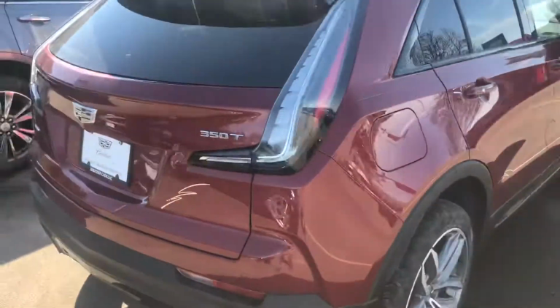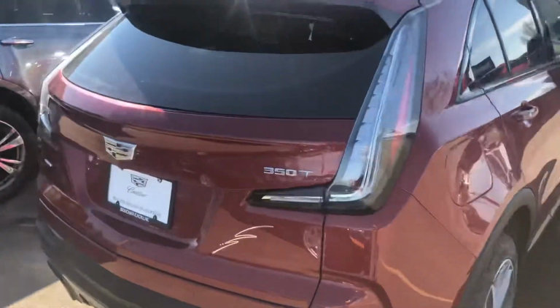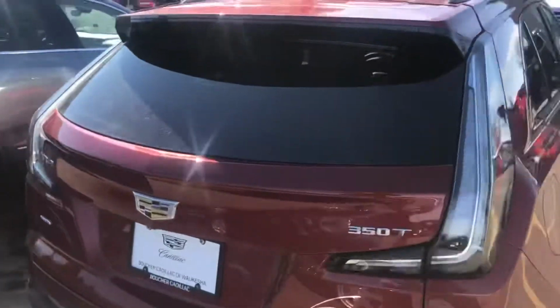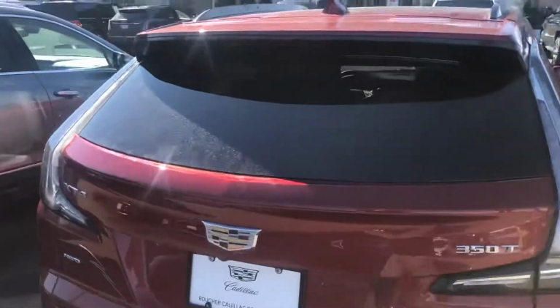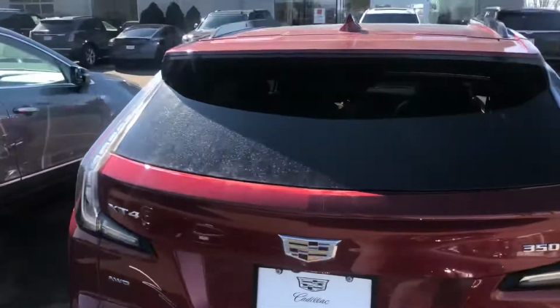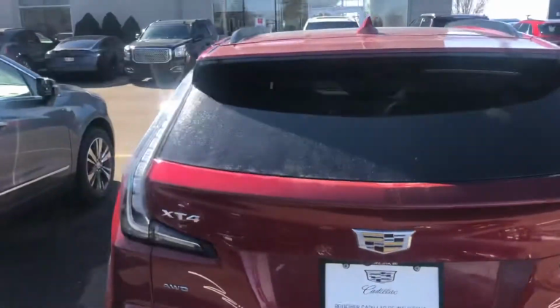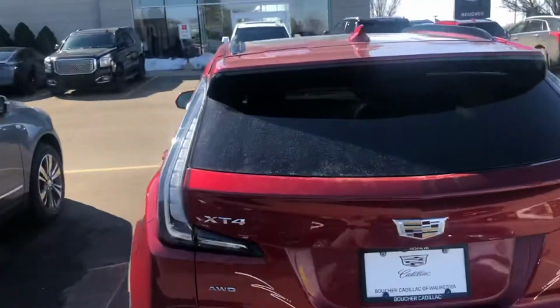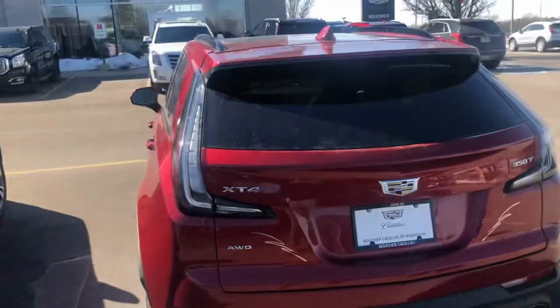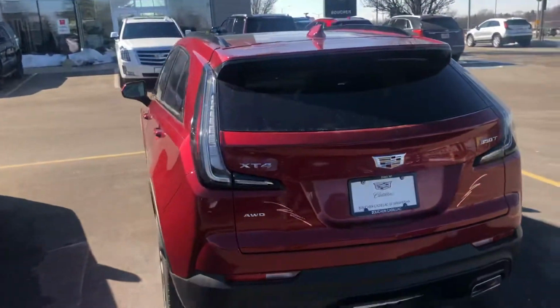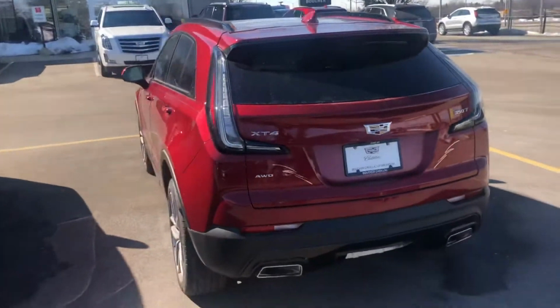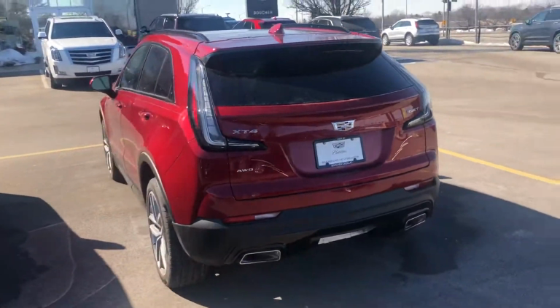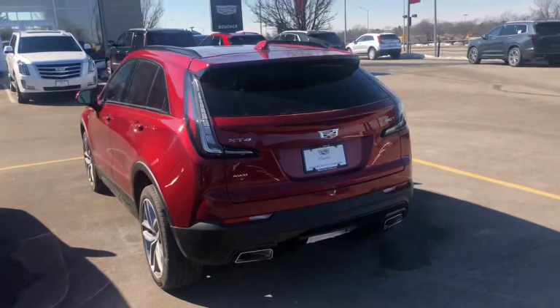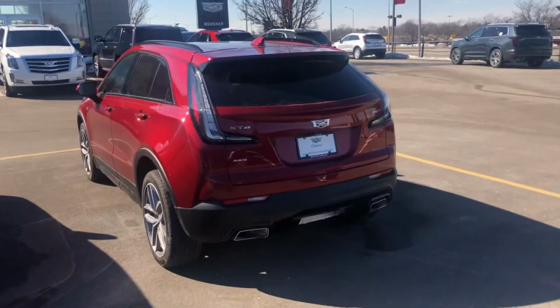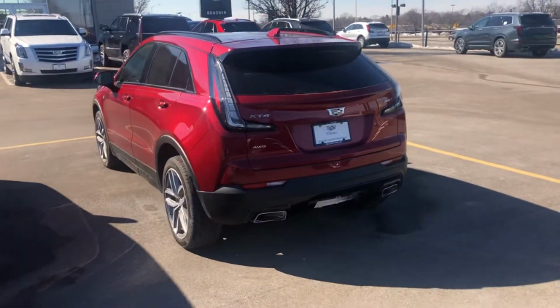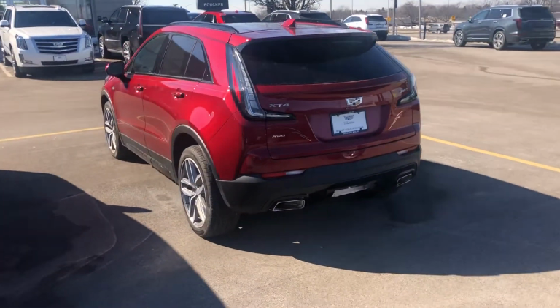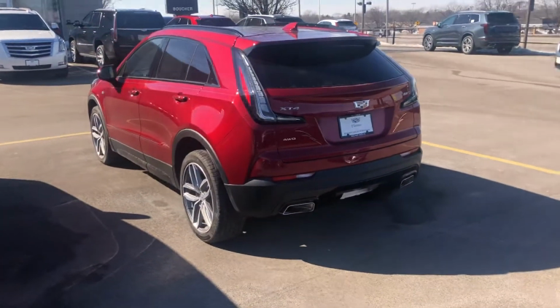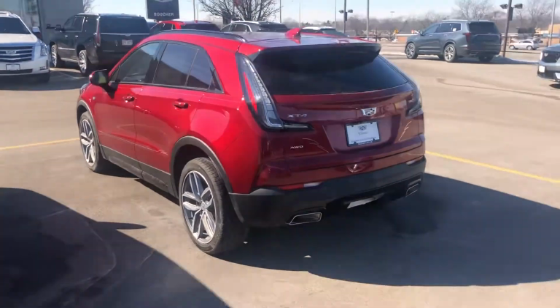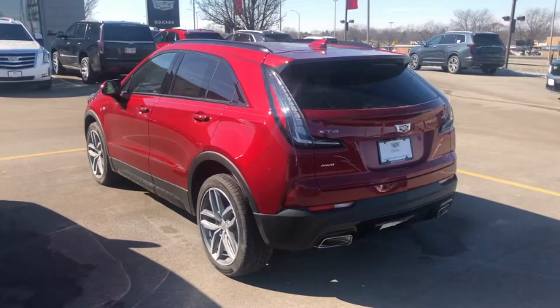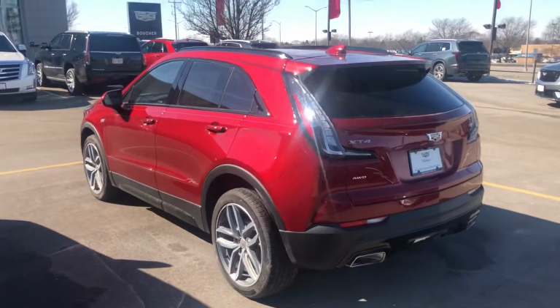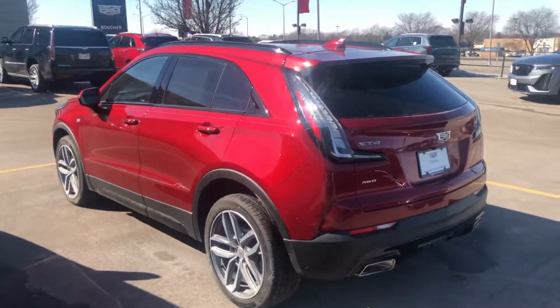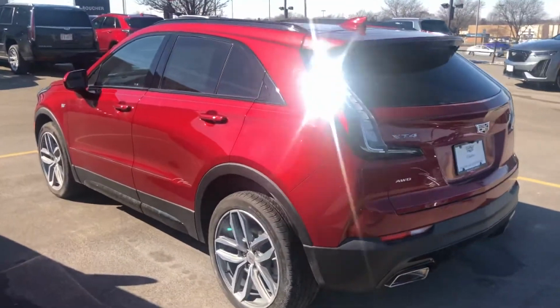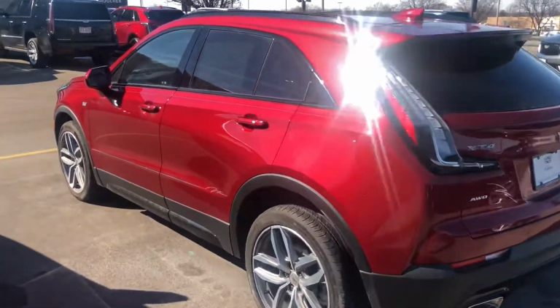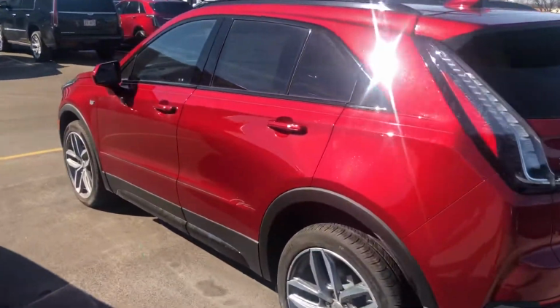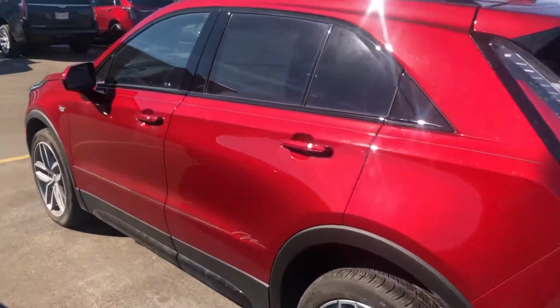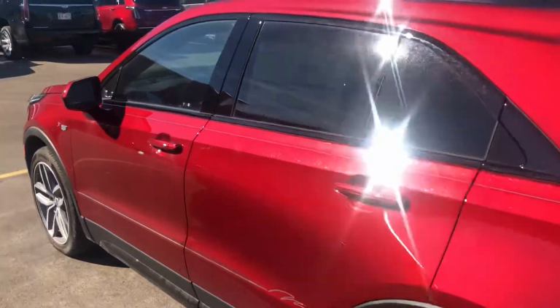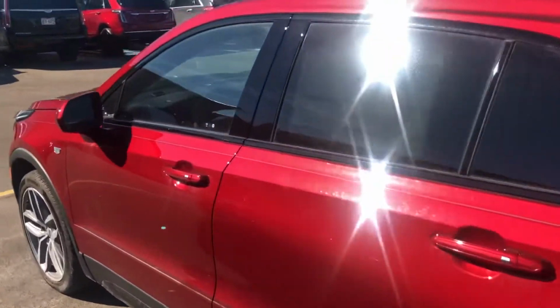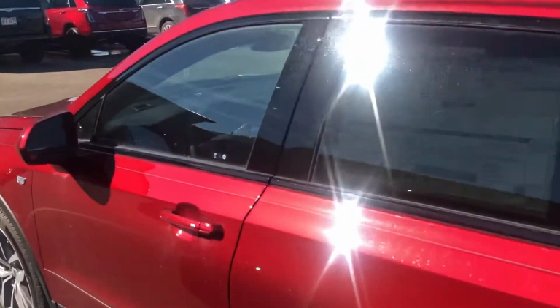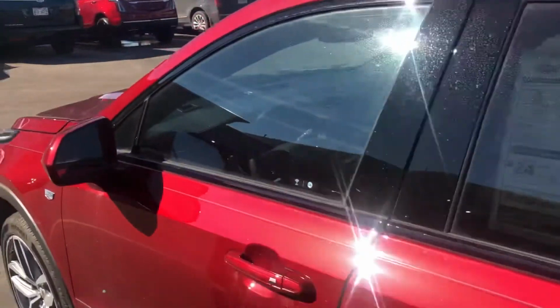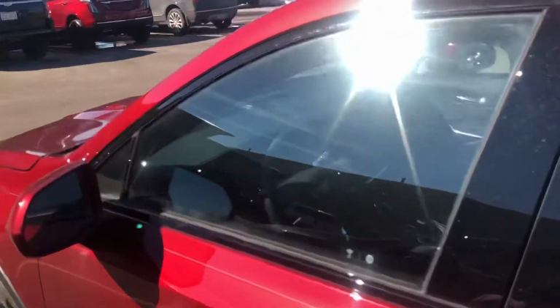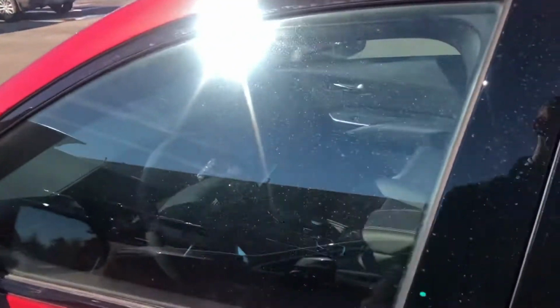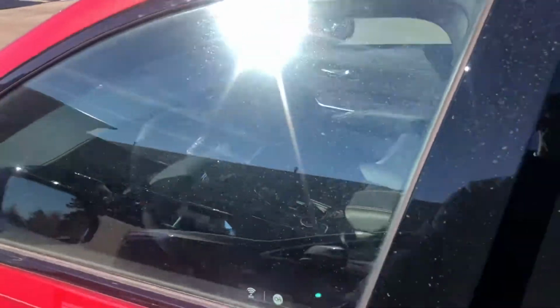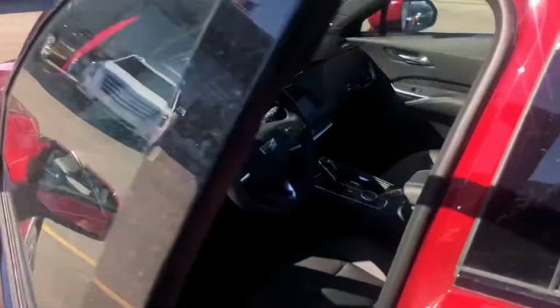I know you're shopping around a little bit, but I just wanted to at least show you the vehicle. Of course we'll get it cleaned up and detailed if you want to come in and take a look soon. It's a very well-equipped one.